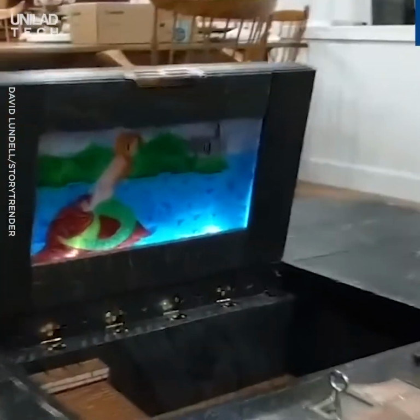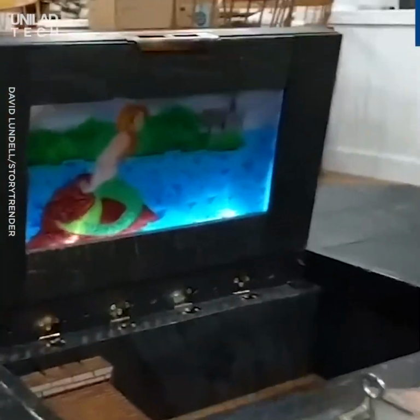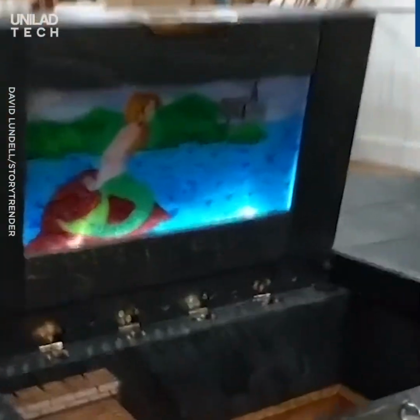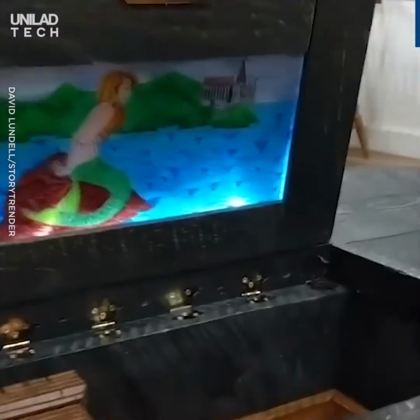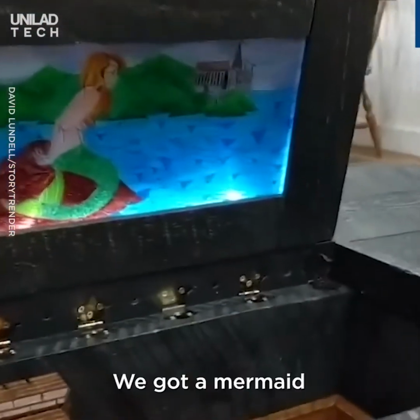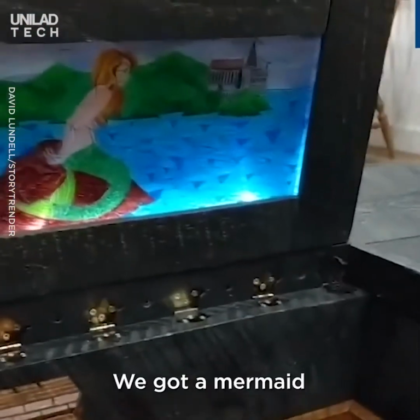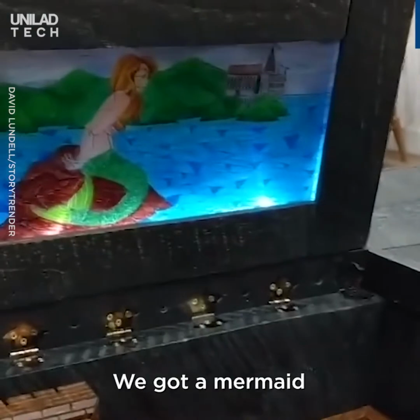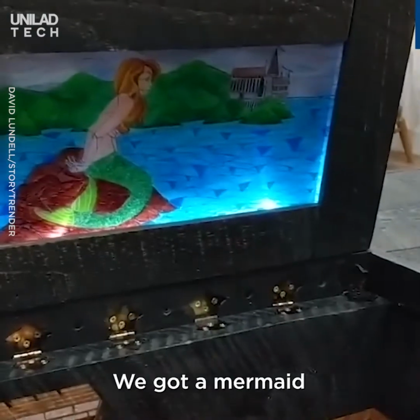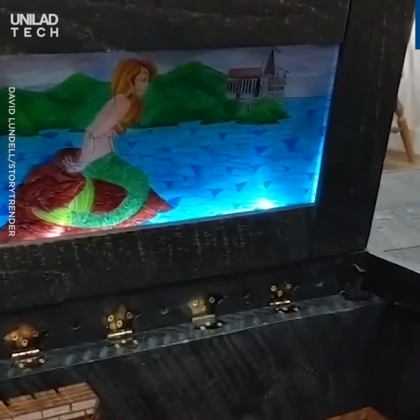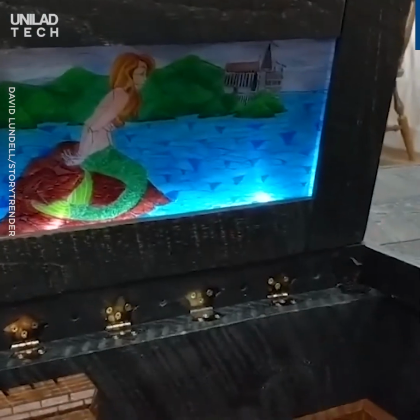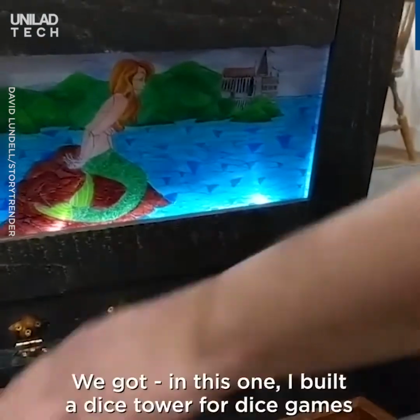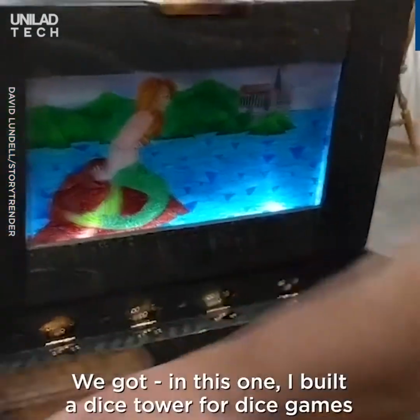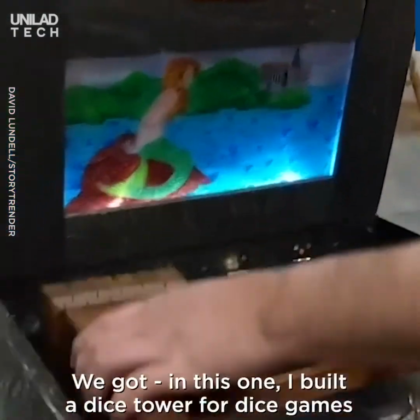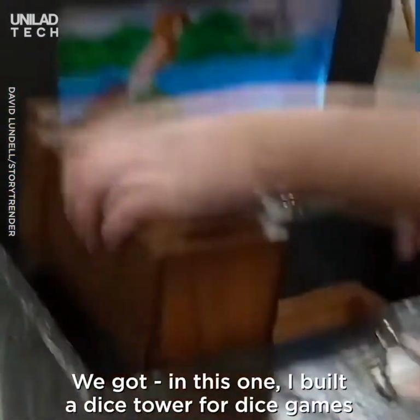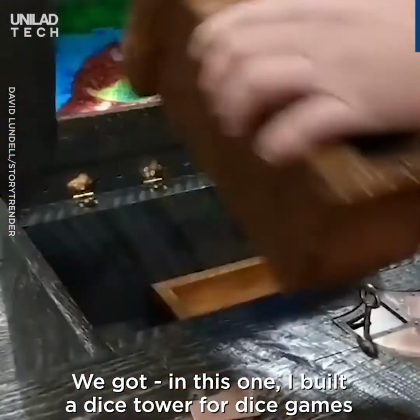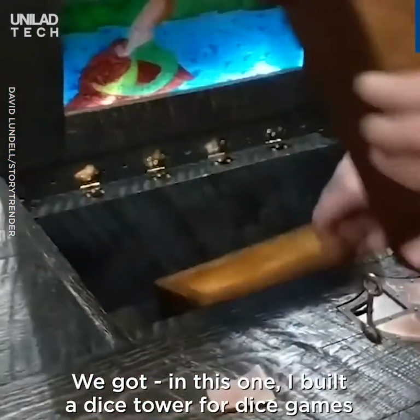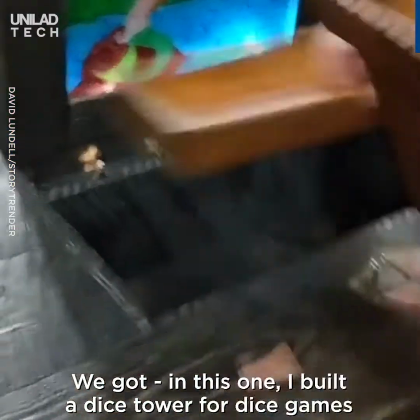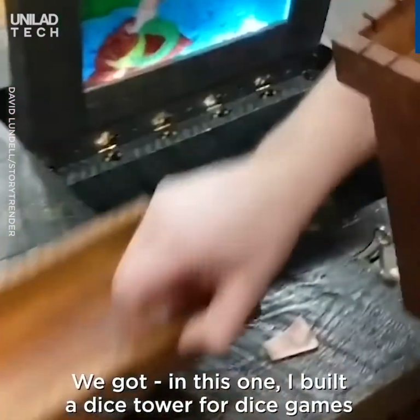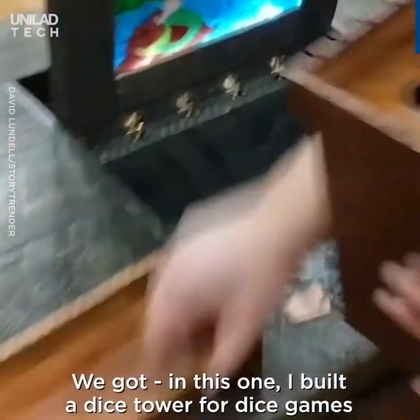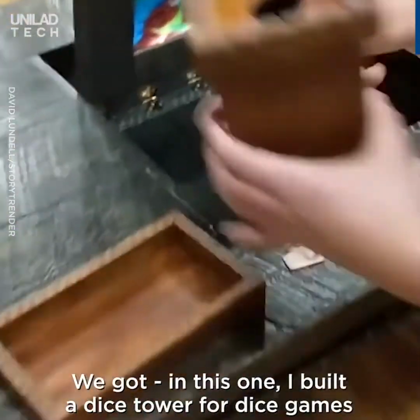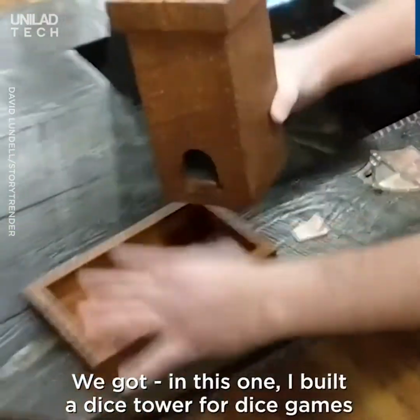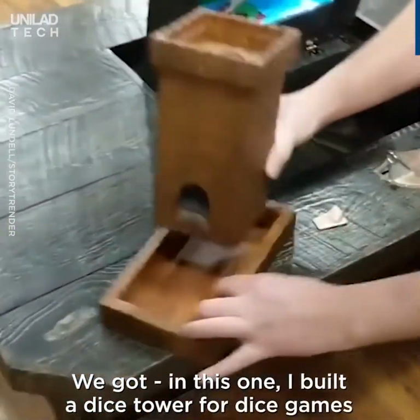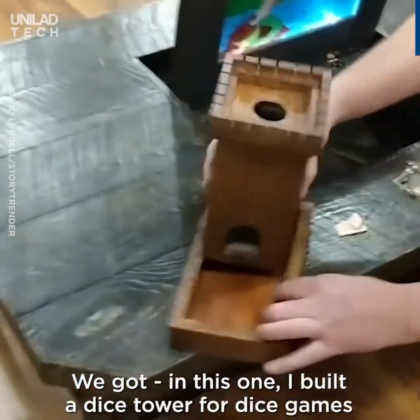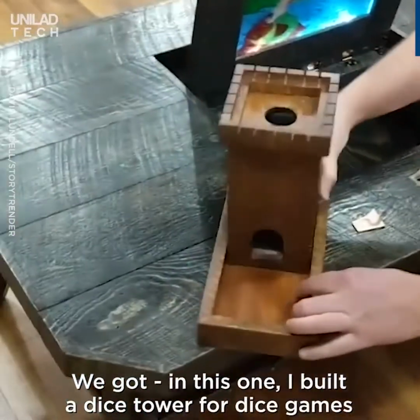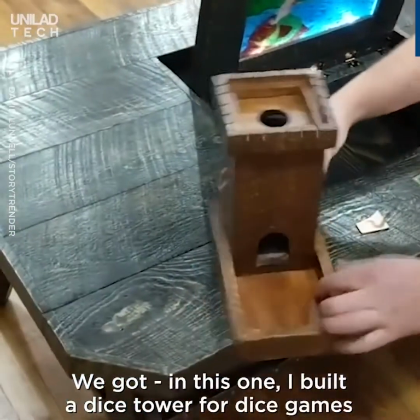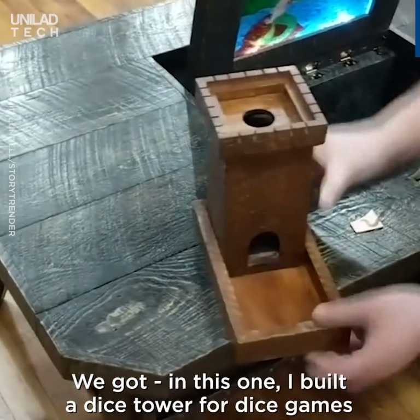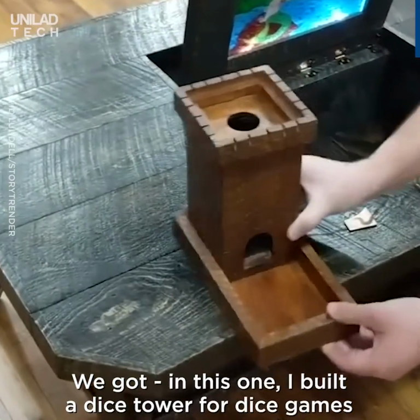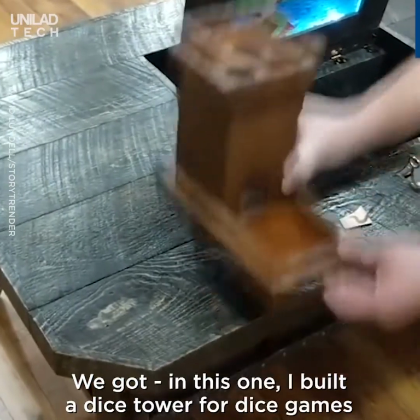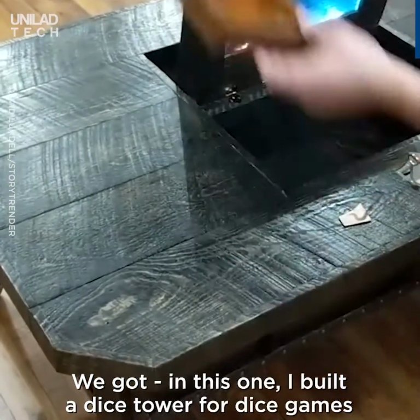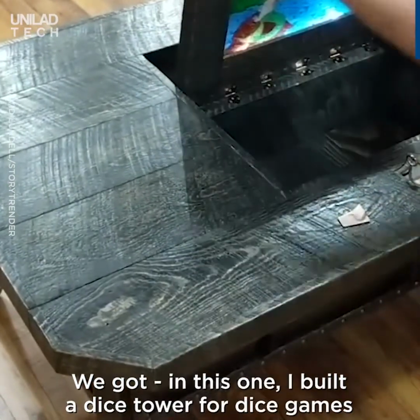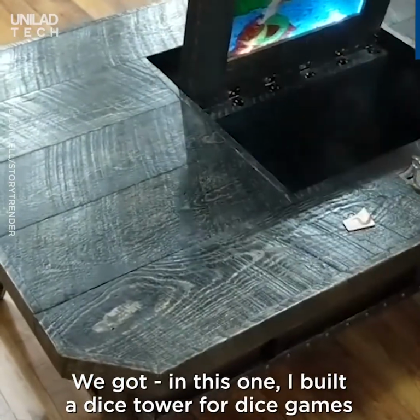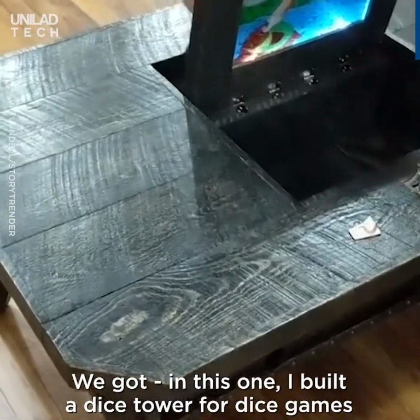Got a mermaid! And this one I built a dice tower for dice games.